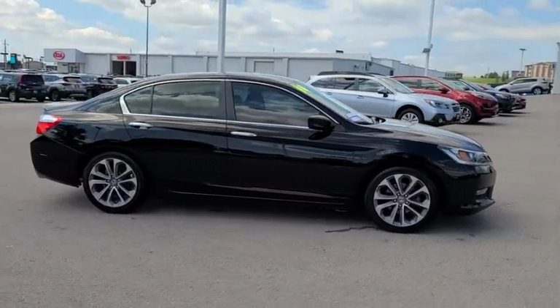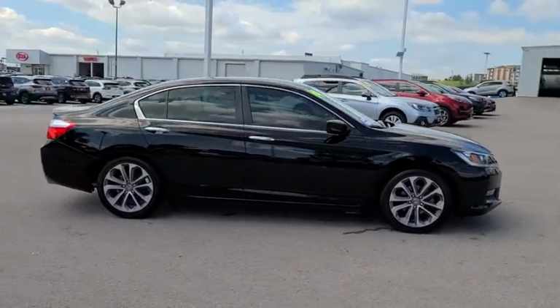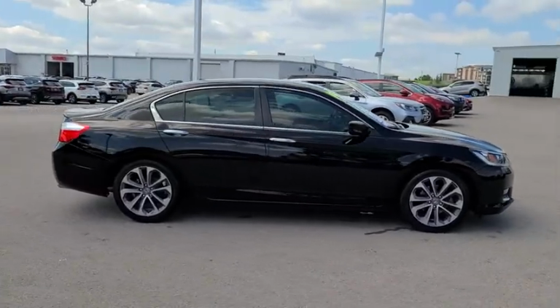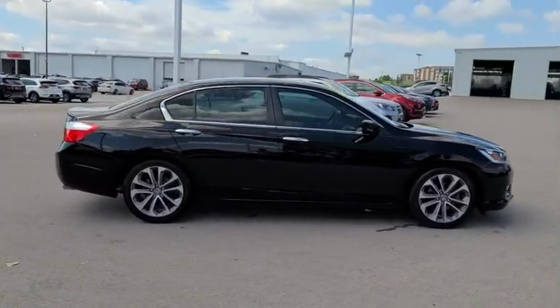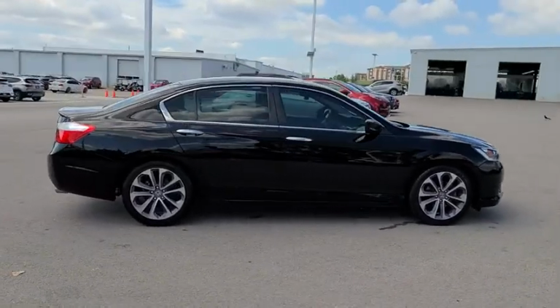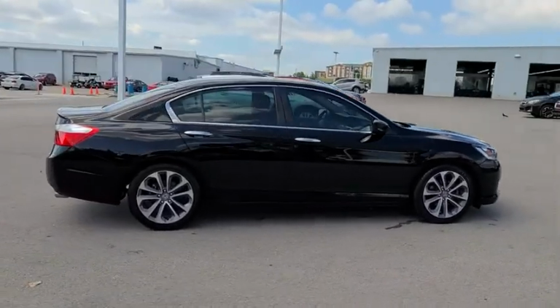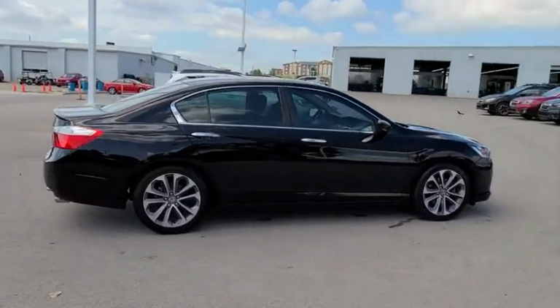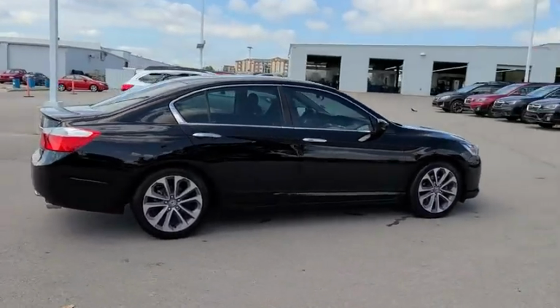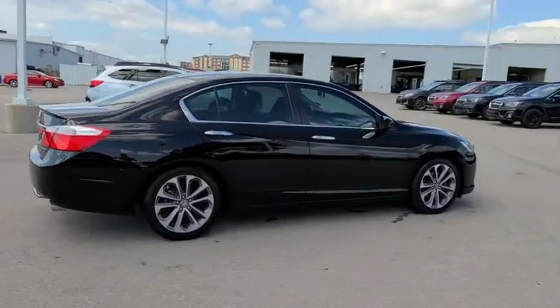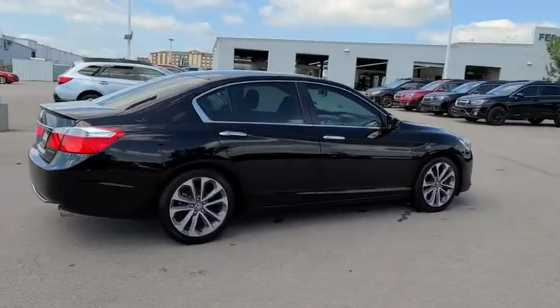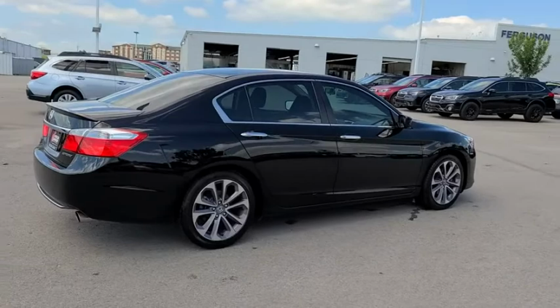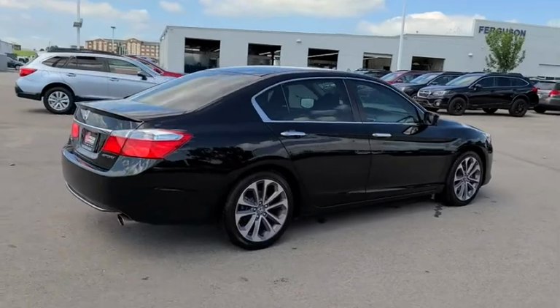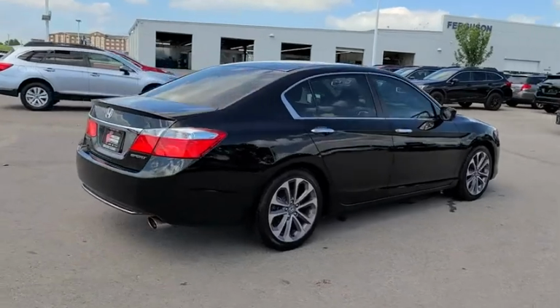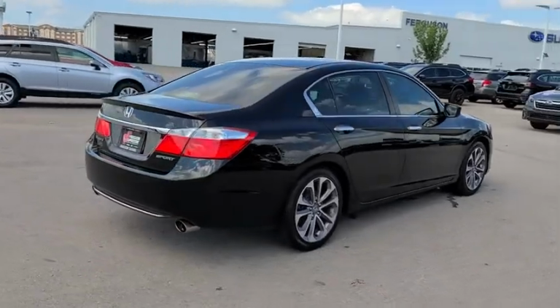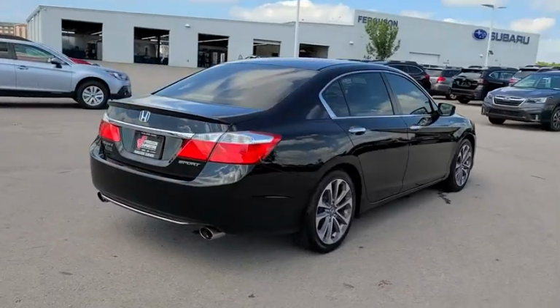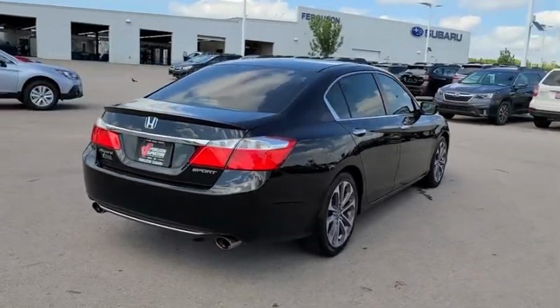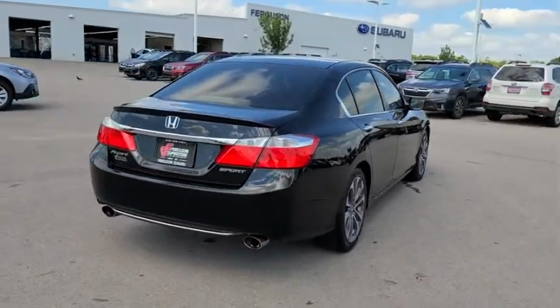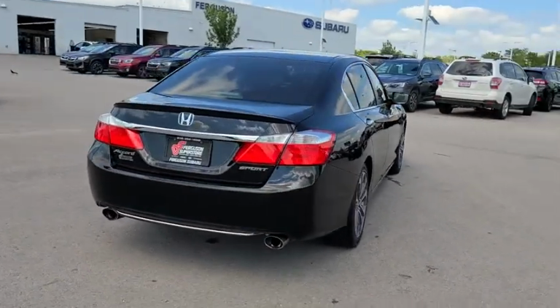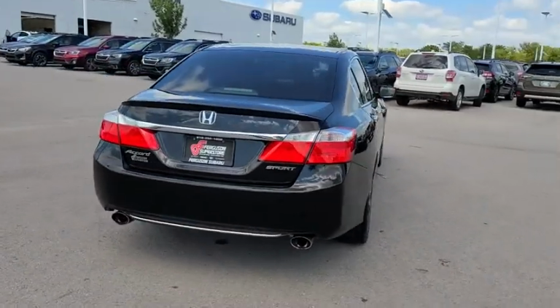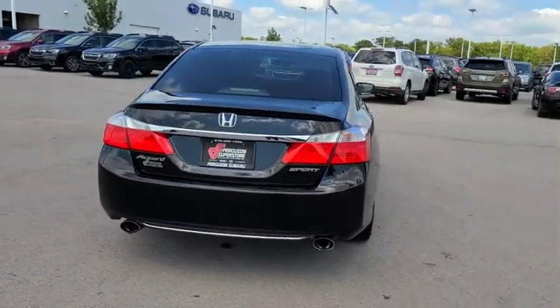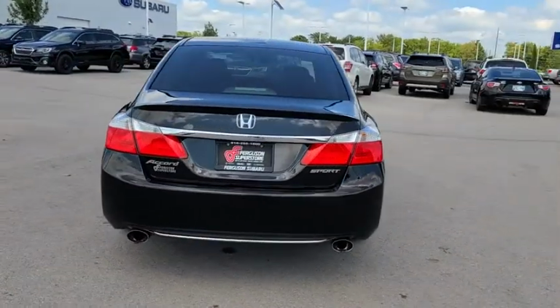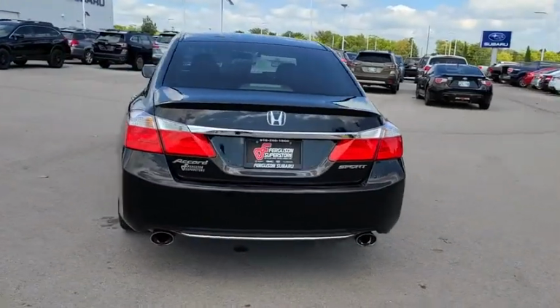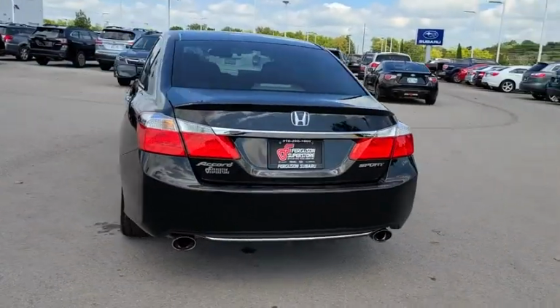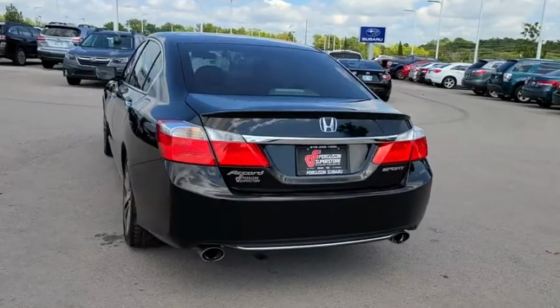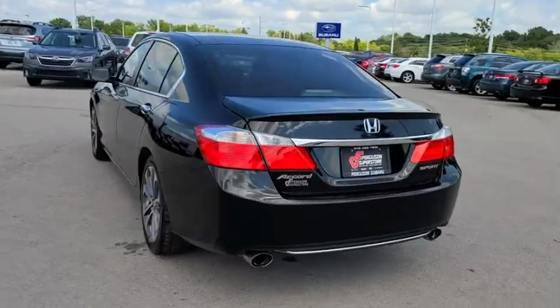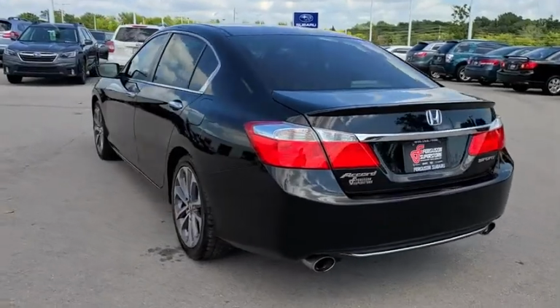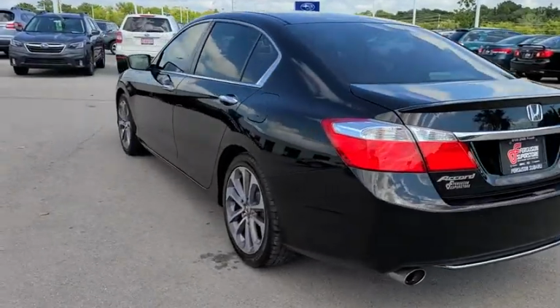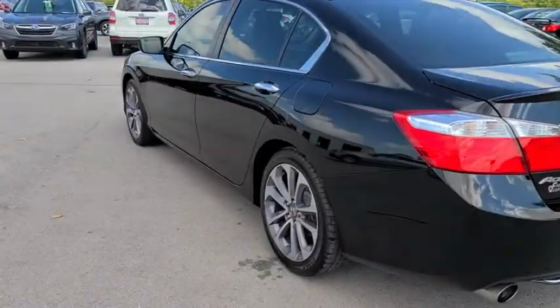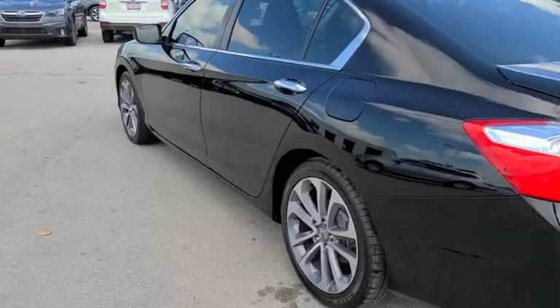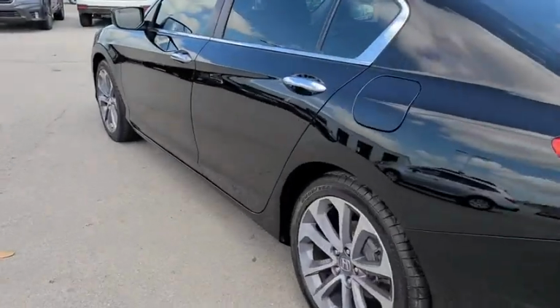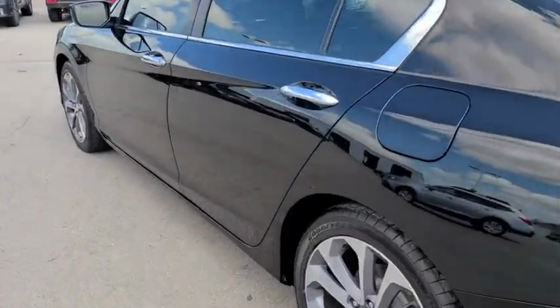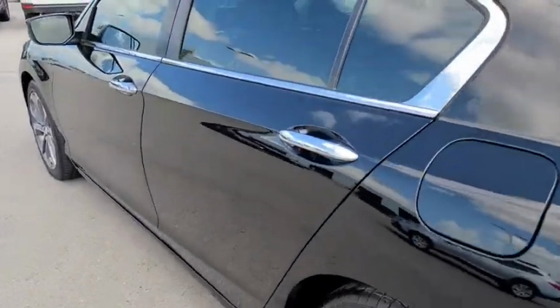This vehicle has less than 80,000 miles. Here are some of this vehicle's great options: backup camera, anti-lock braking system, steering wheel audio controls, keyless entry, traction control, stability control, Bluetooth.